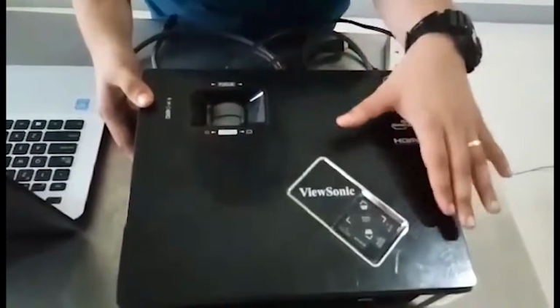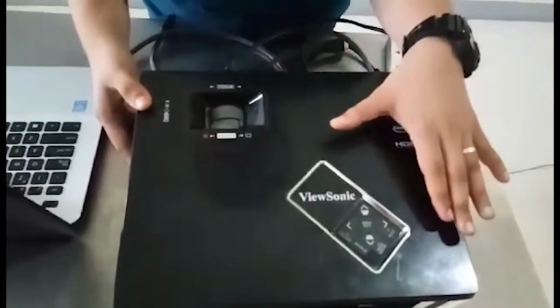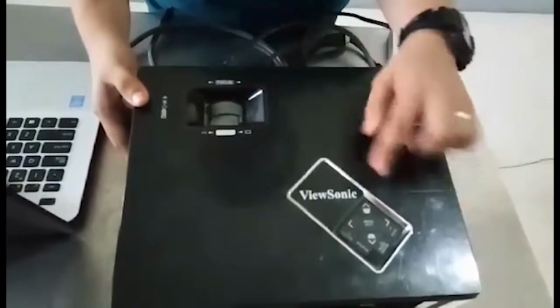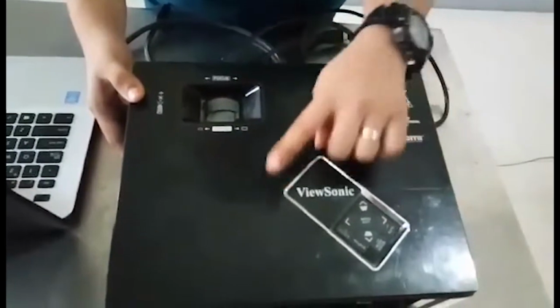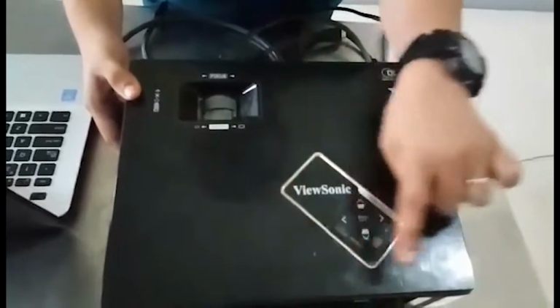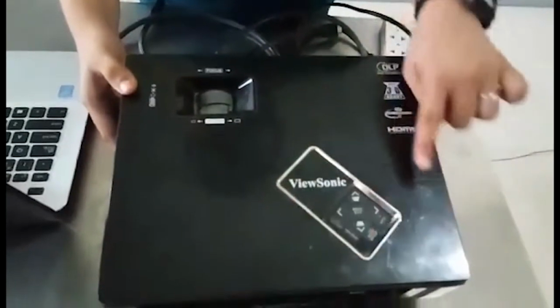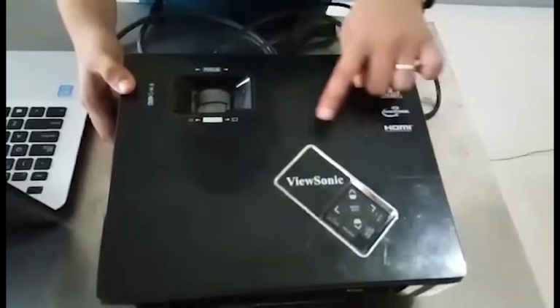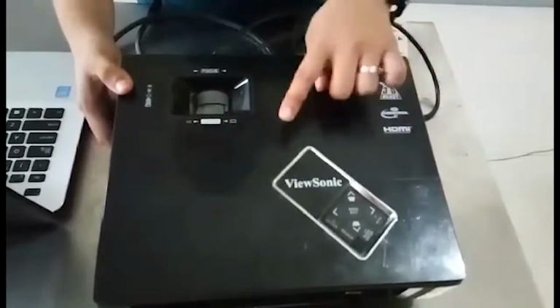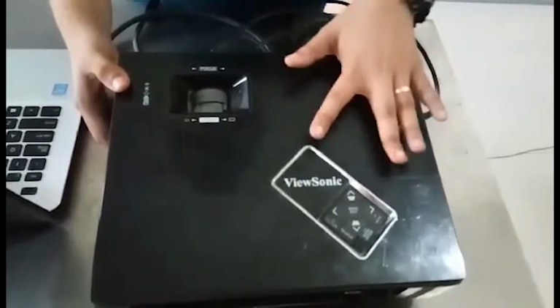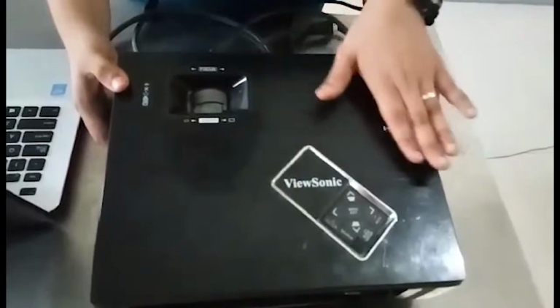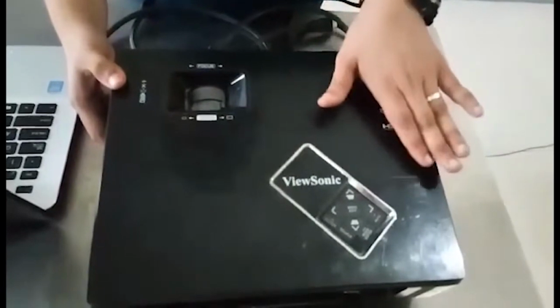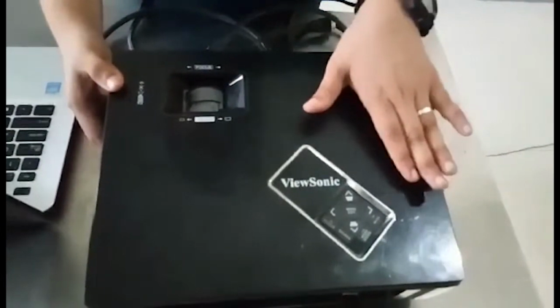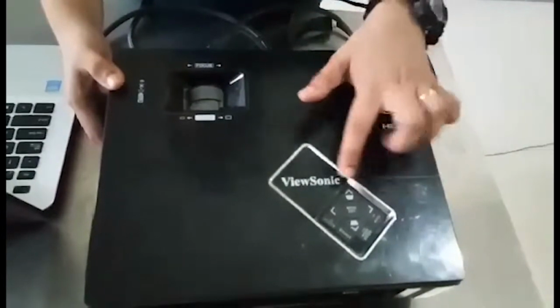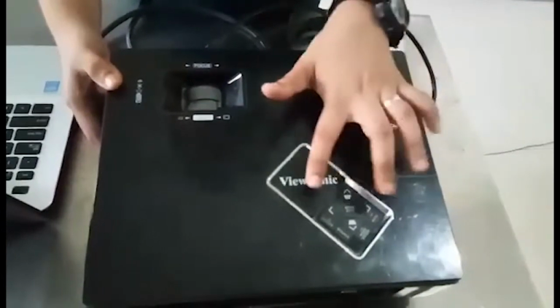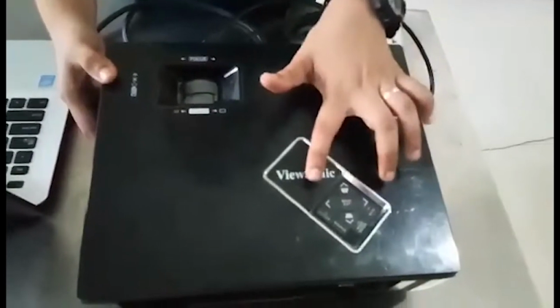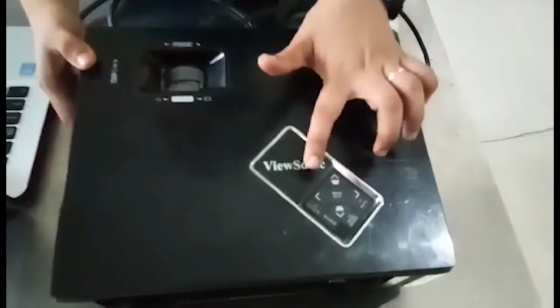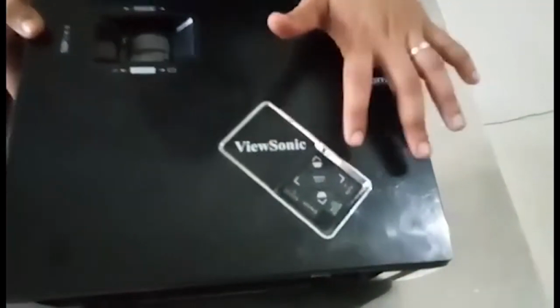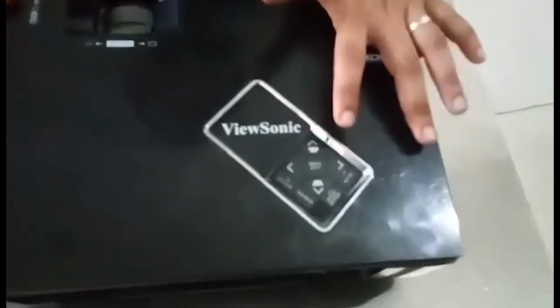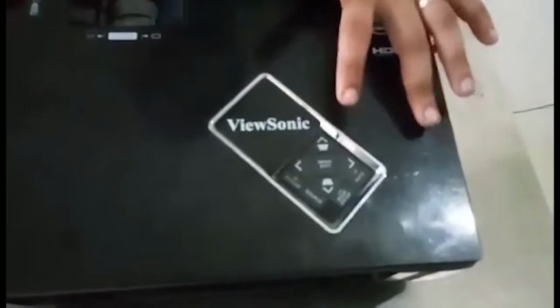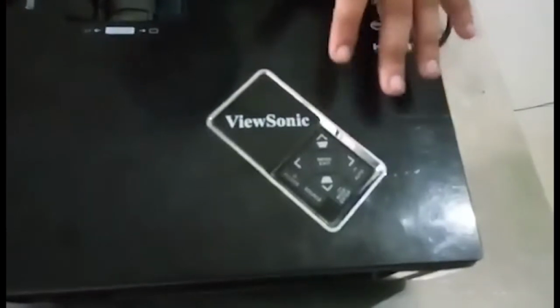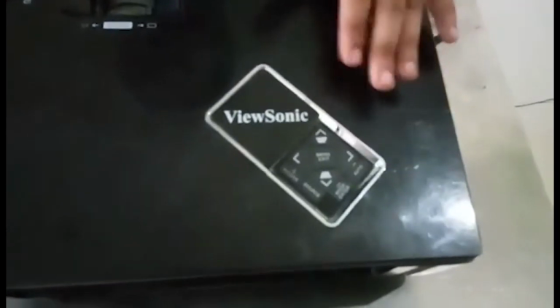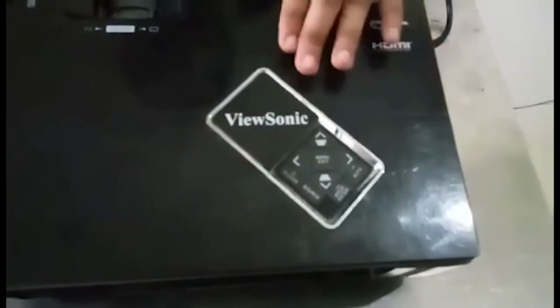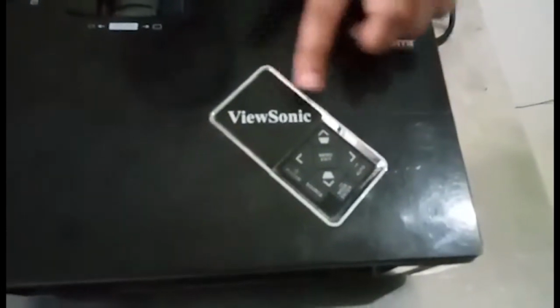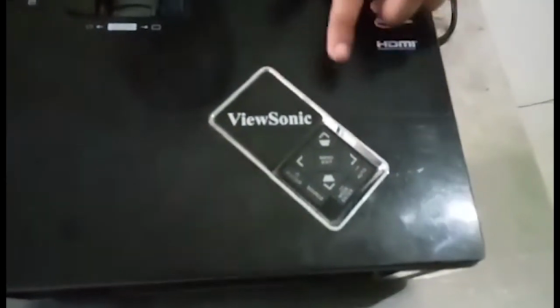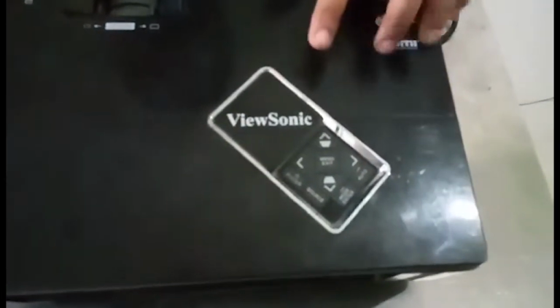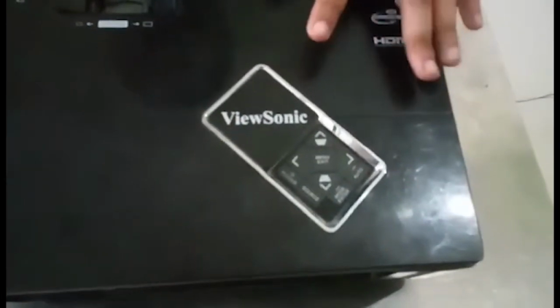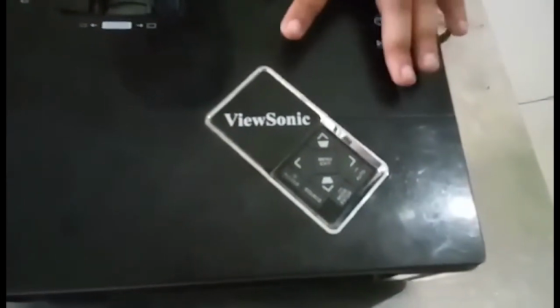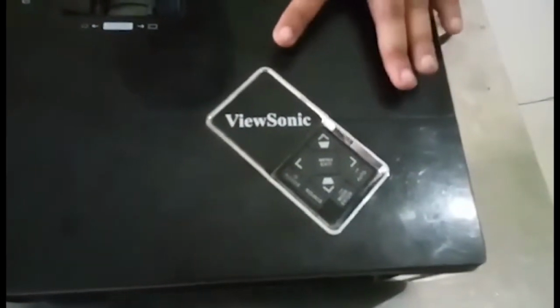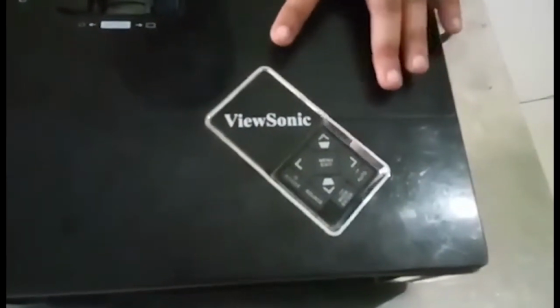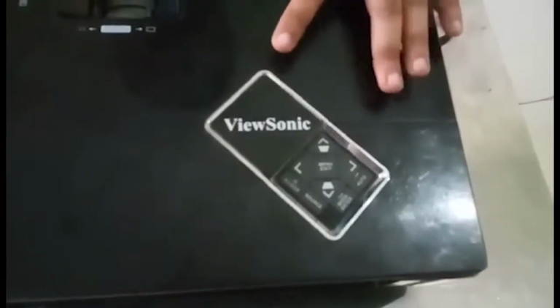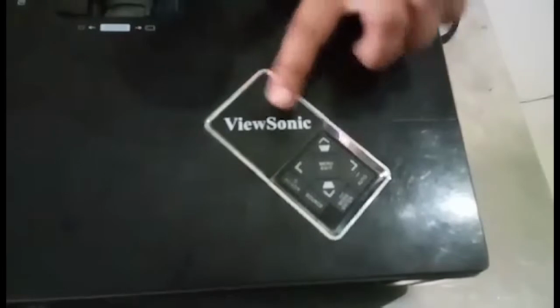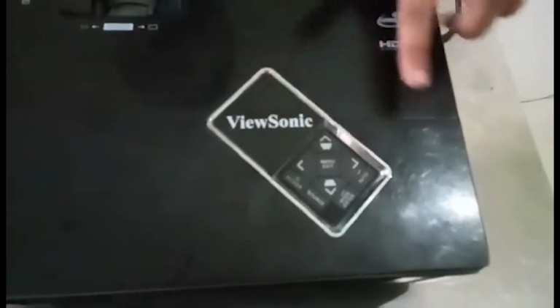Let's start with the control panel. This is the control panel where we get to see the power button, the menu, and you can change the settings of the projector using the different control buttons.